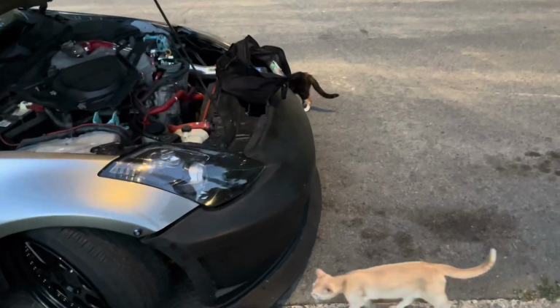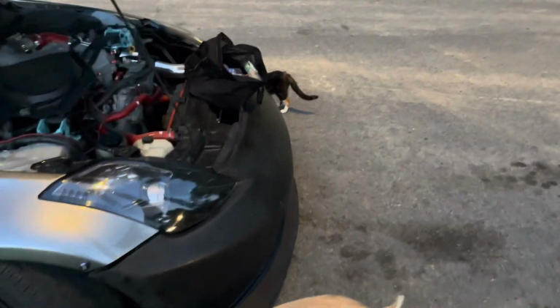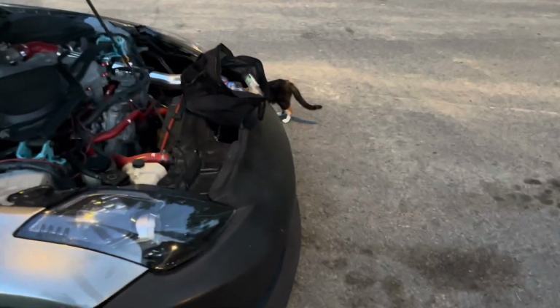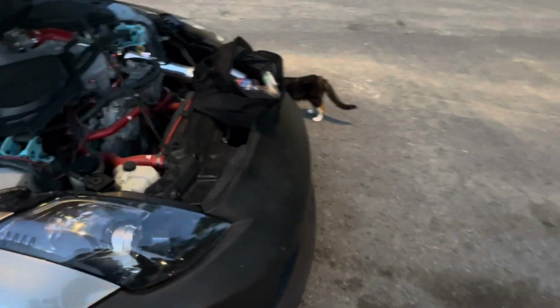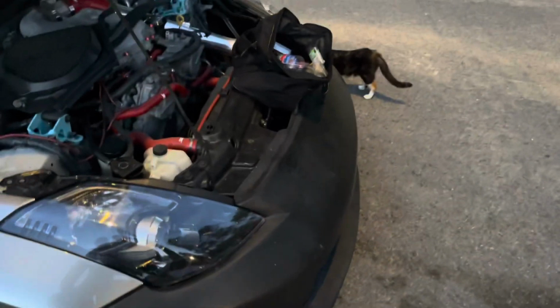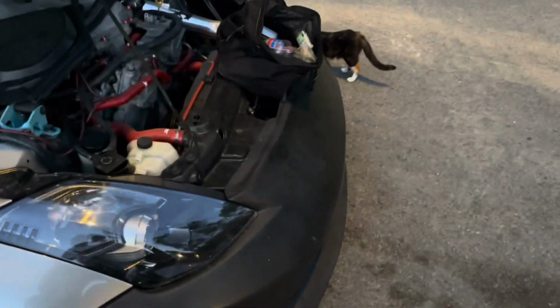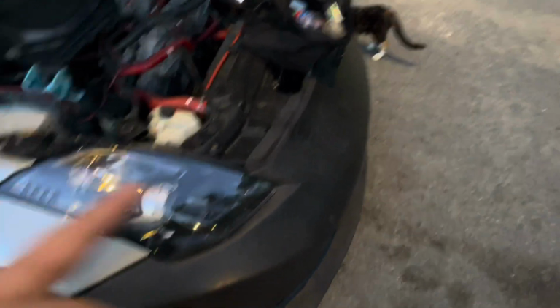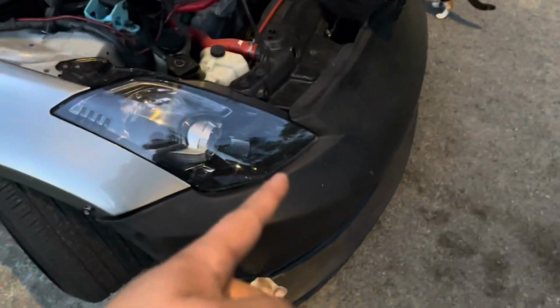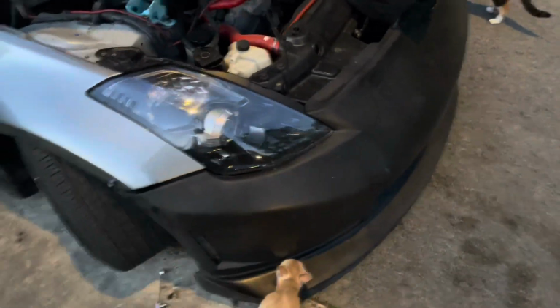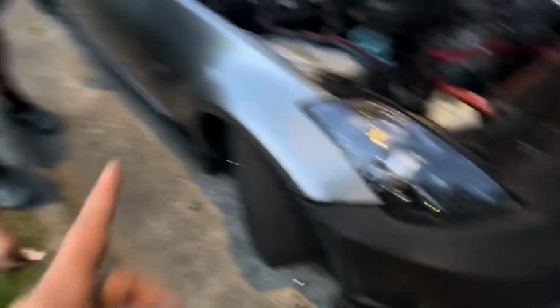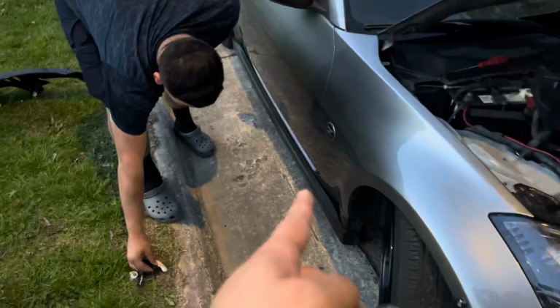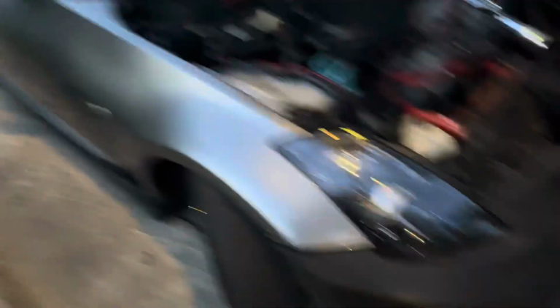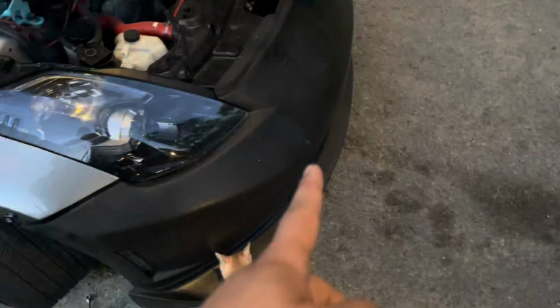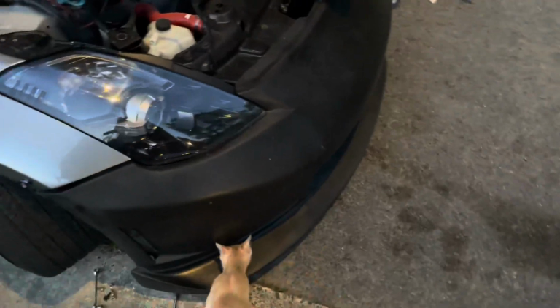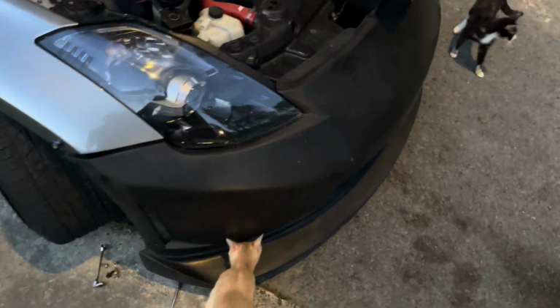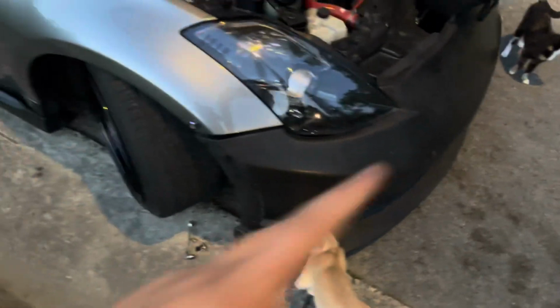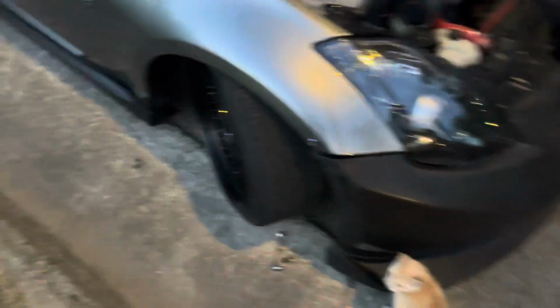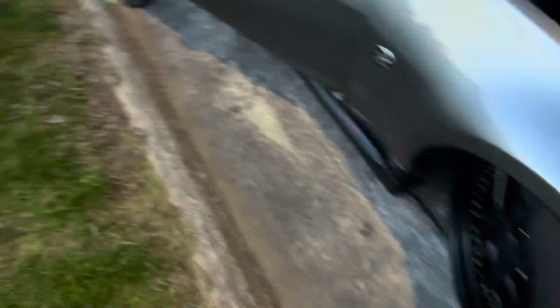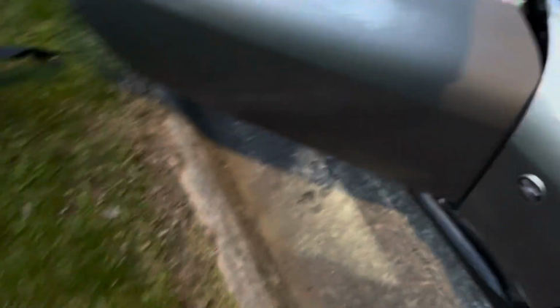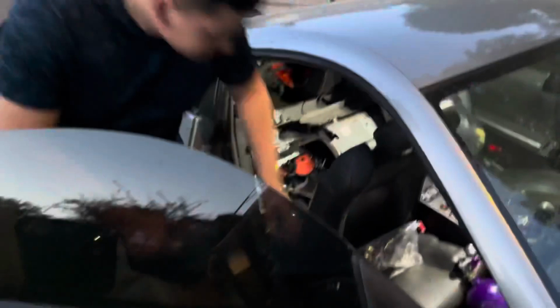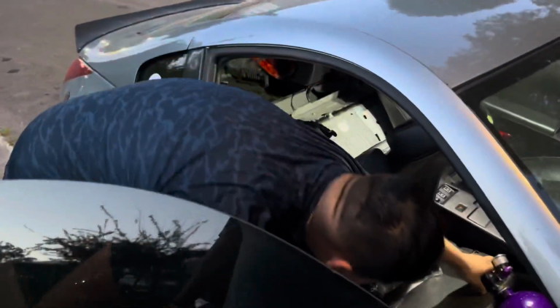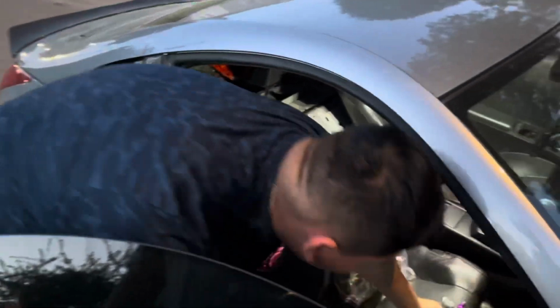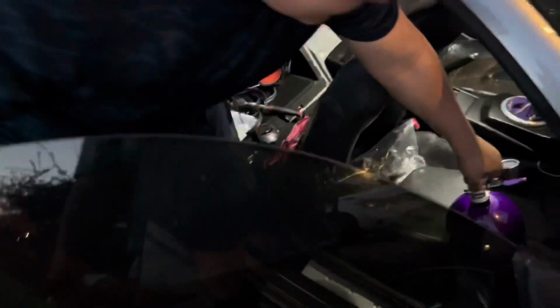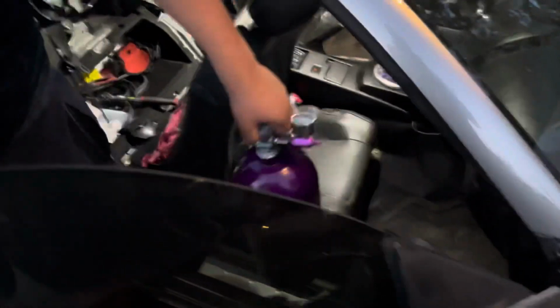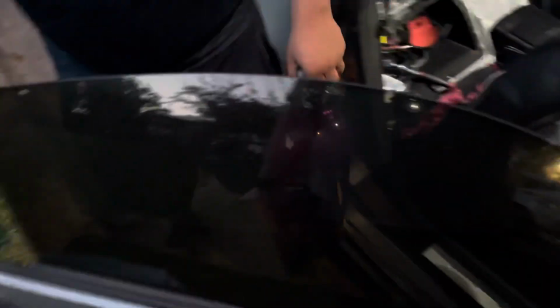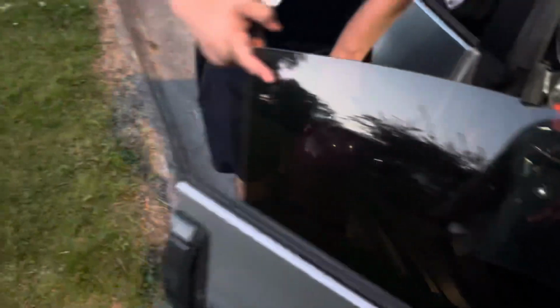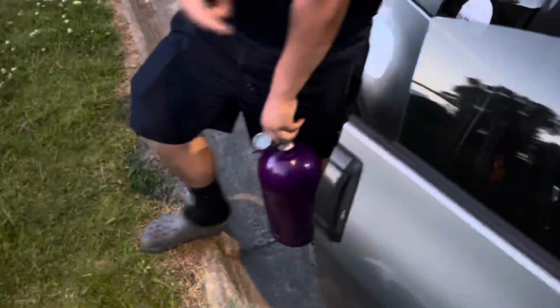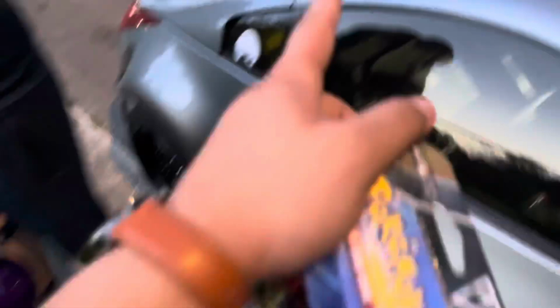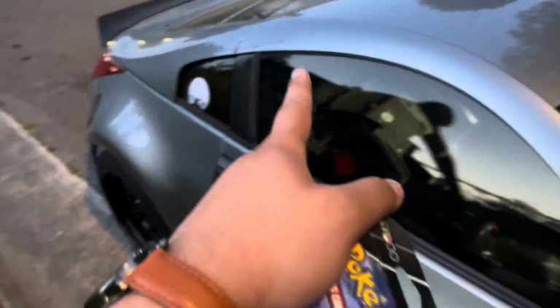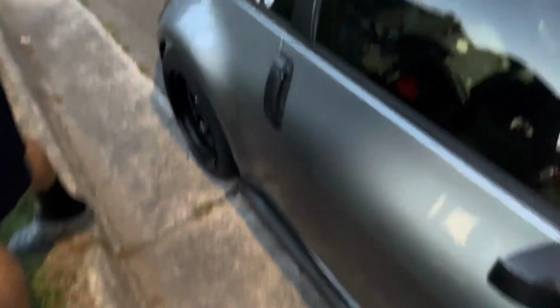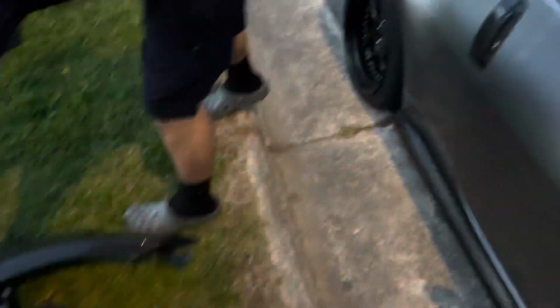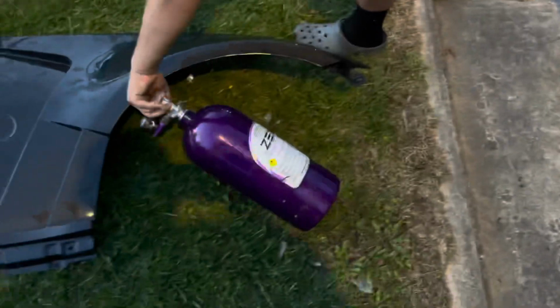We're gonna put nitrous on it, E85, GQR injectors, probably headers in there, and do a full tune. The bumper's gonna have to get painted with the NISMO side skirts and the KBD NISMO replica bumper.